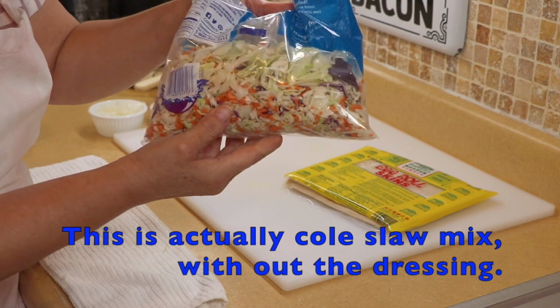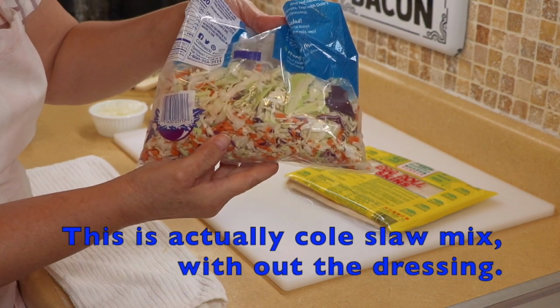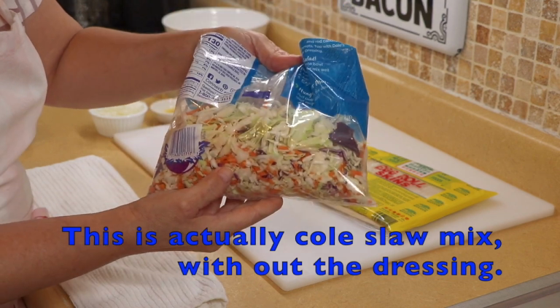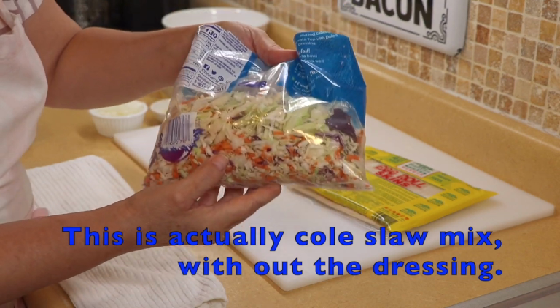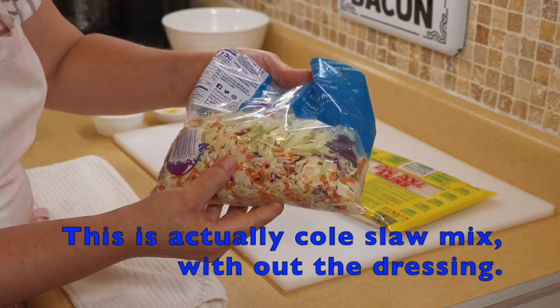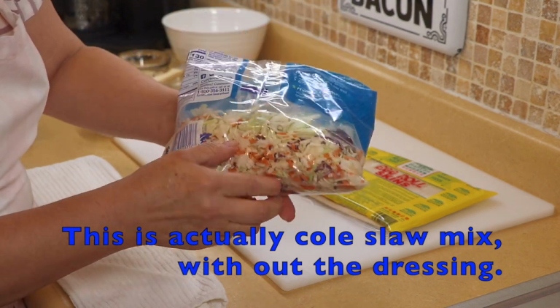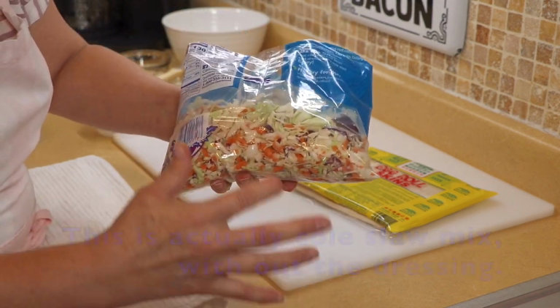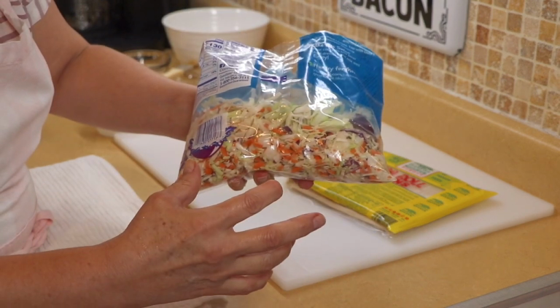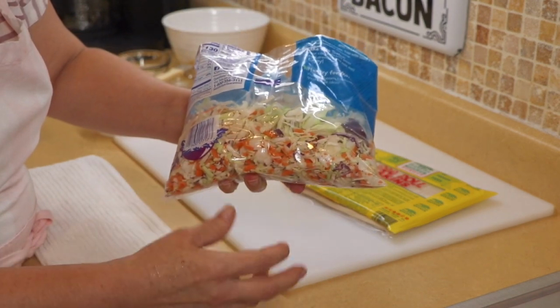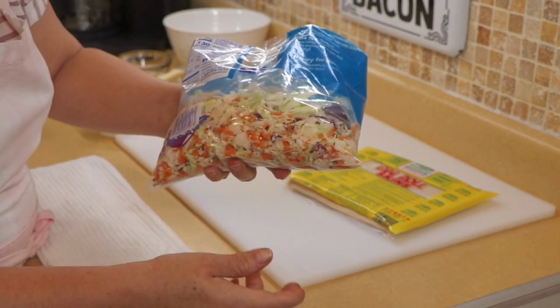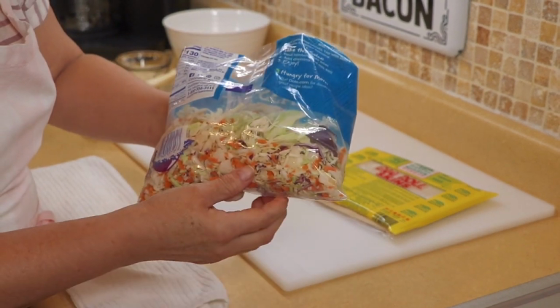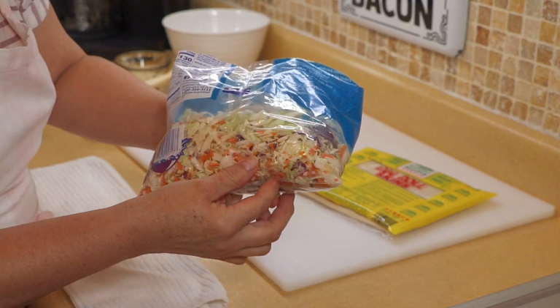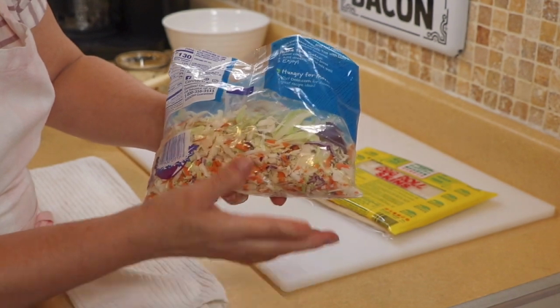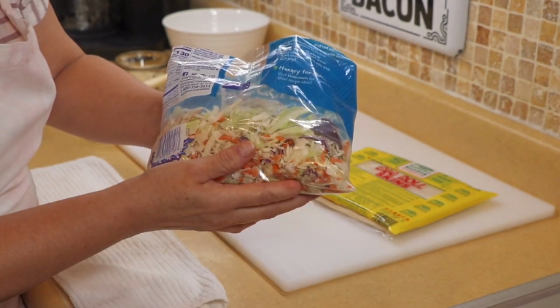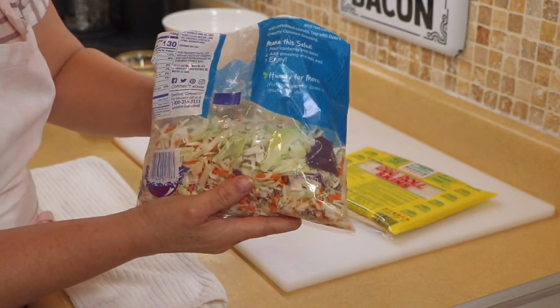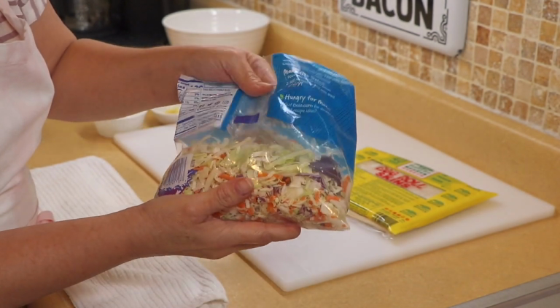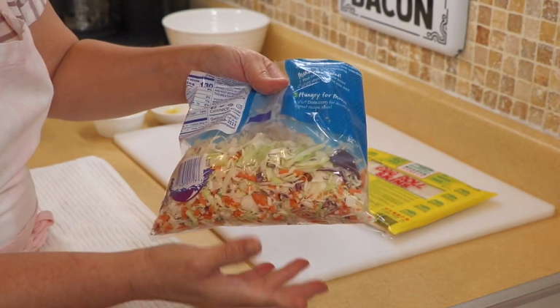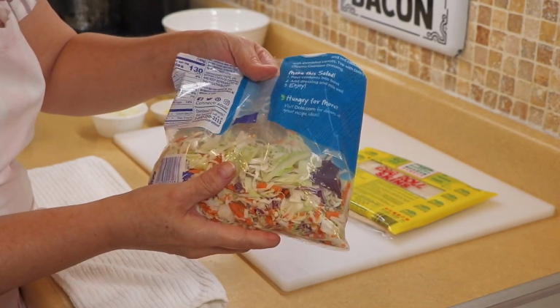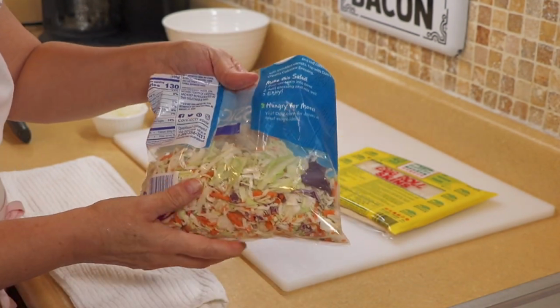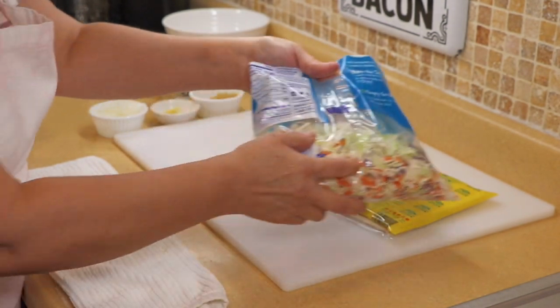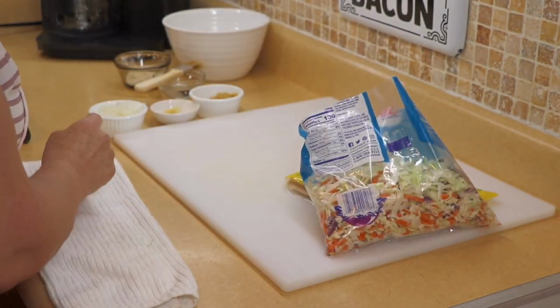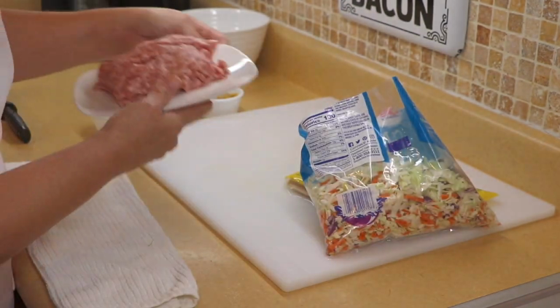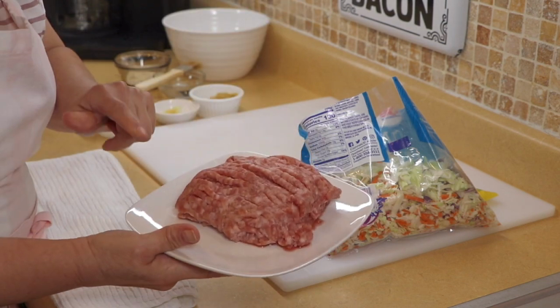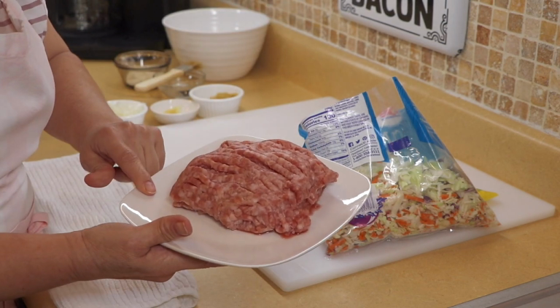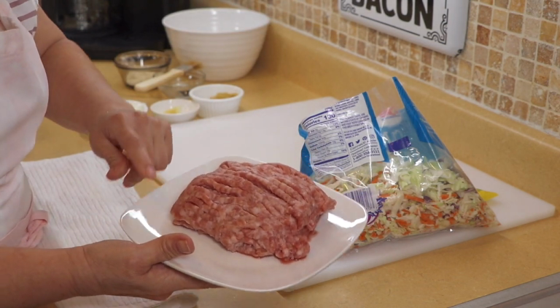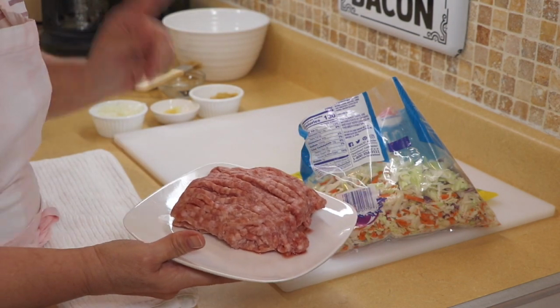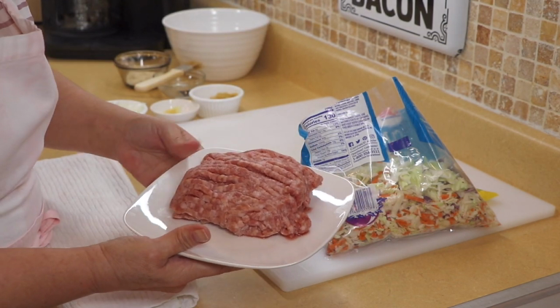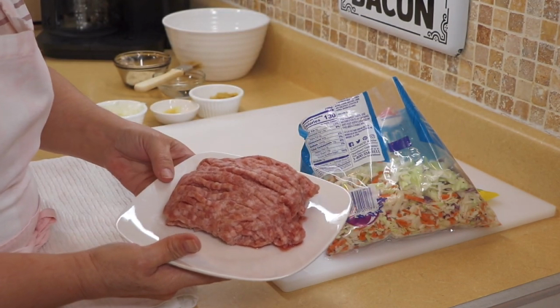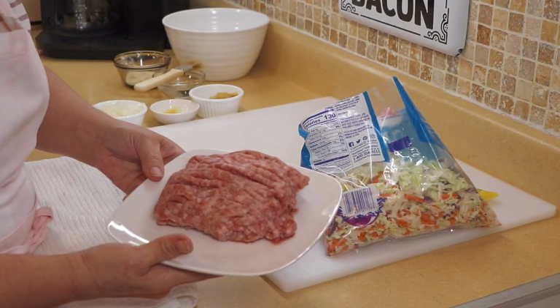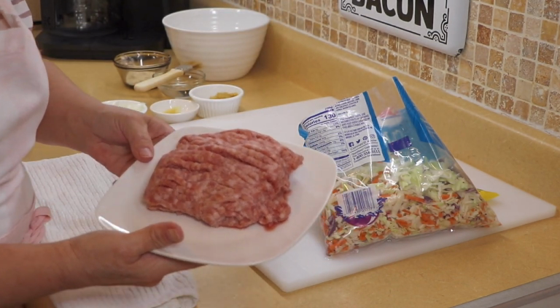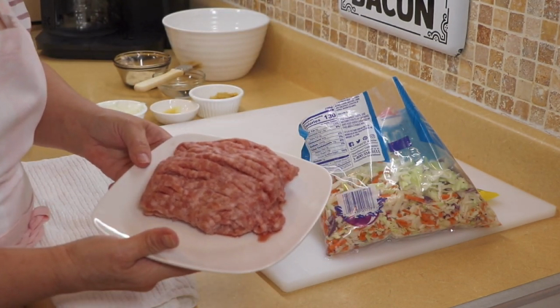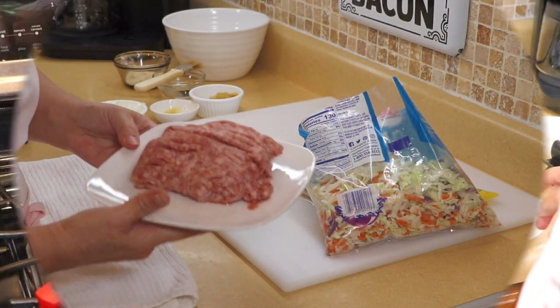I'm going to leave these wrappers out while we continue to cook. For the cabbage, I buy it already chopped — if you want to buy a head of cabbage and chop it yourself that's fine, but this is the amount I use and it just makes things easier. Then I have my ground pork. I'm going to transfer over to the stove and we'll get started.